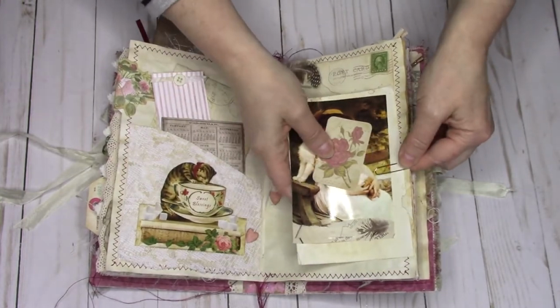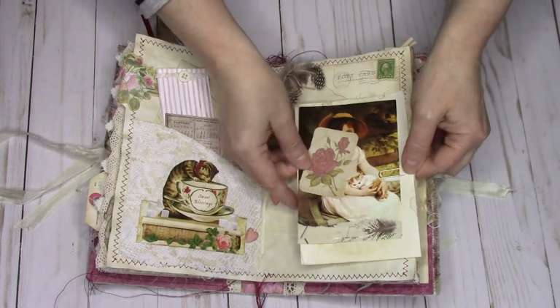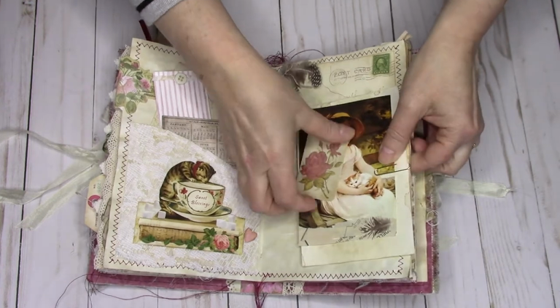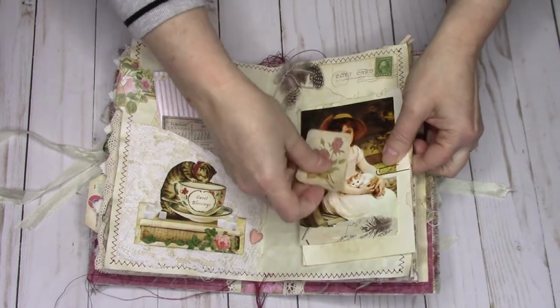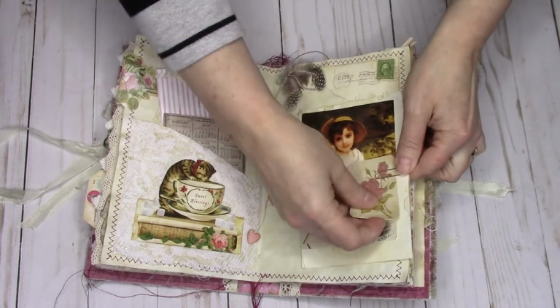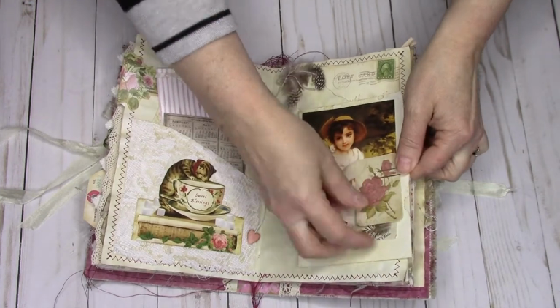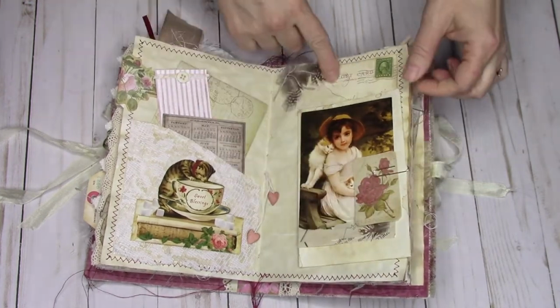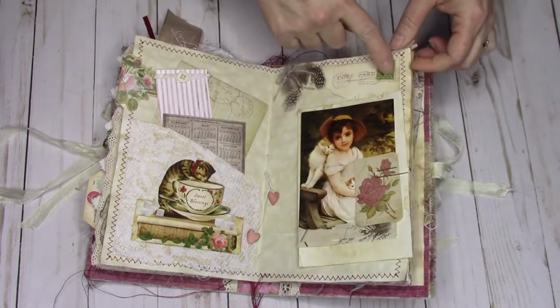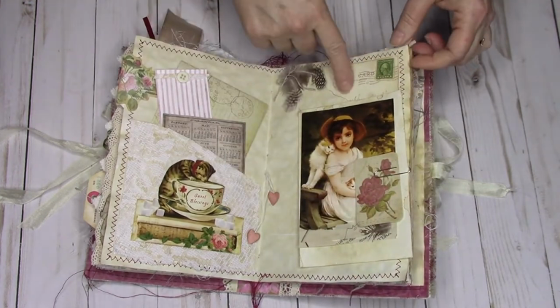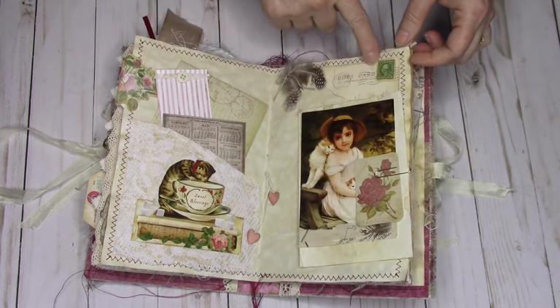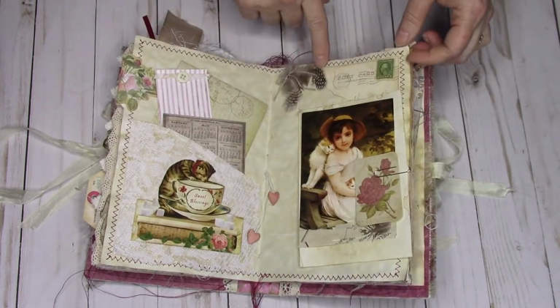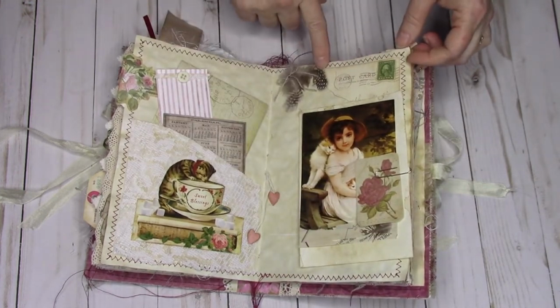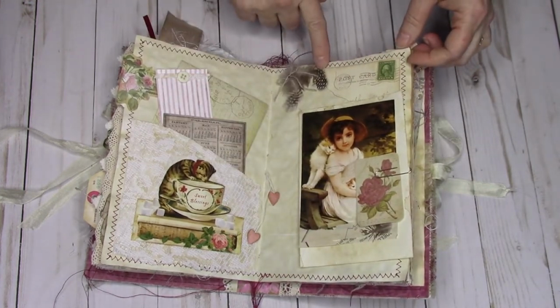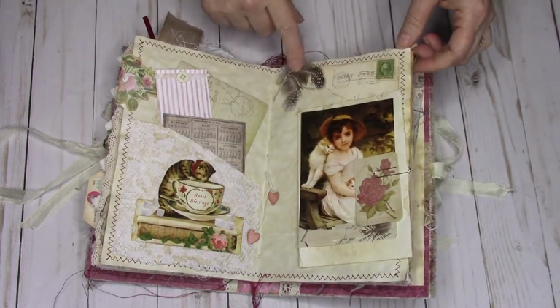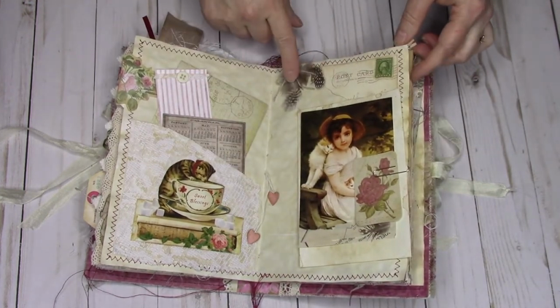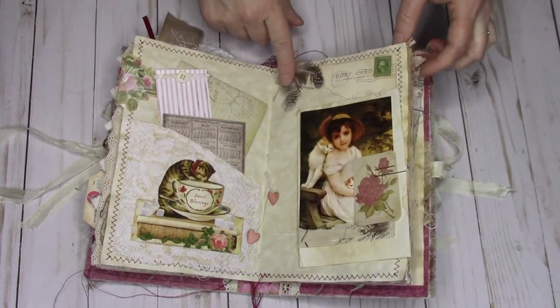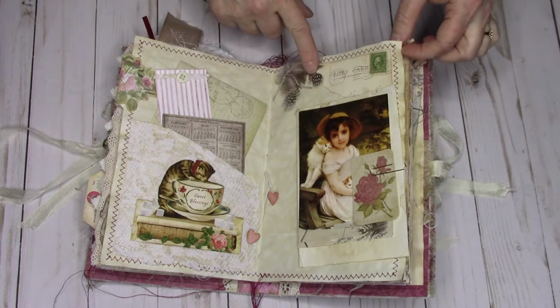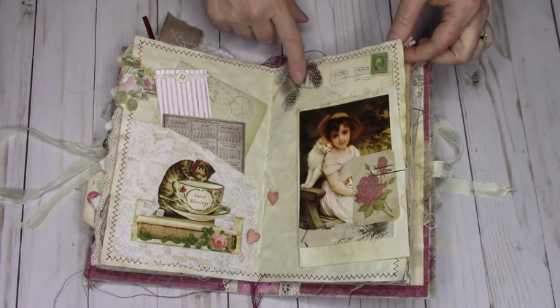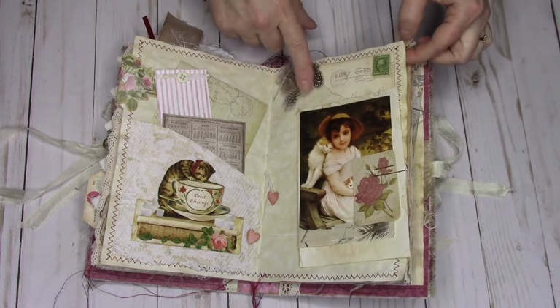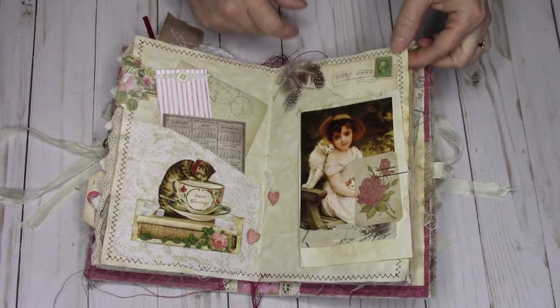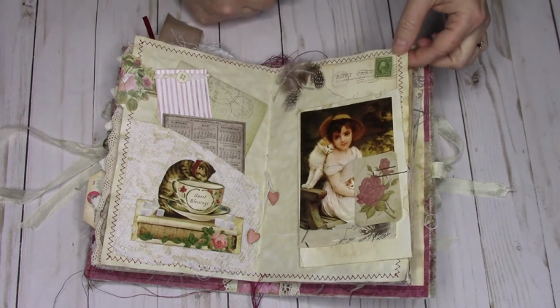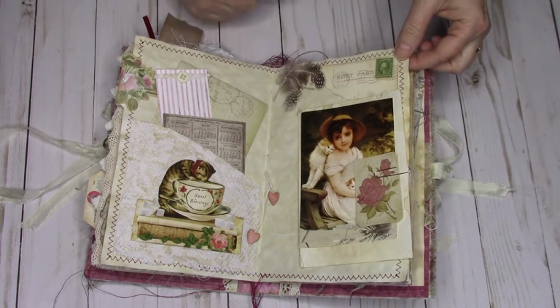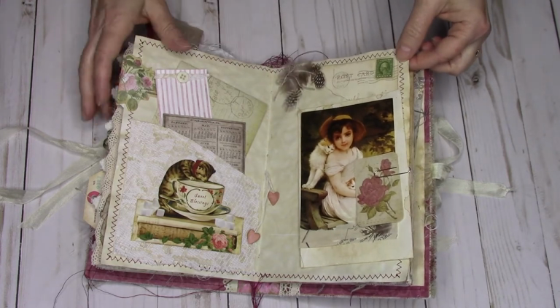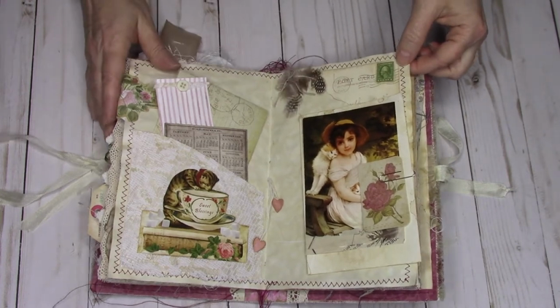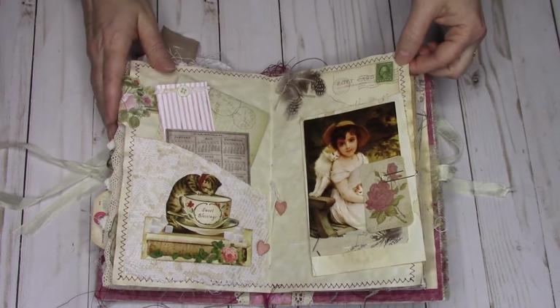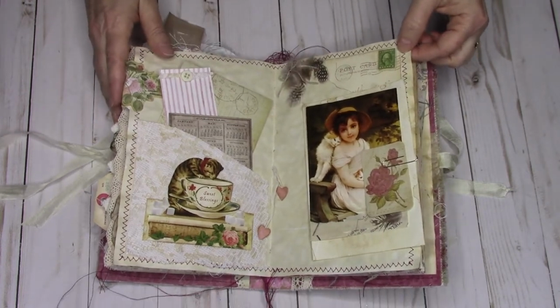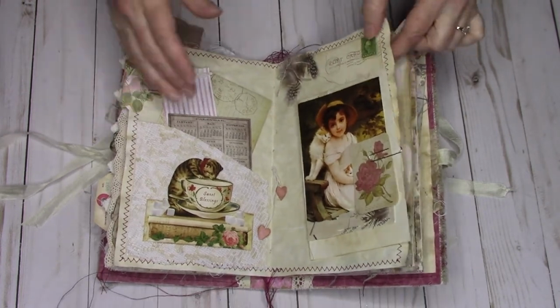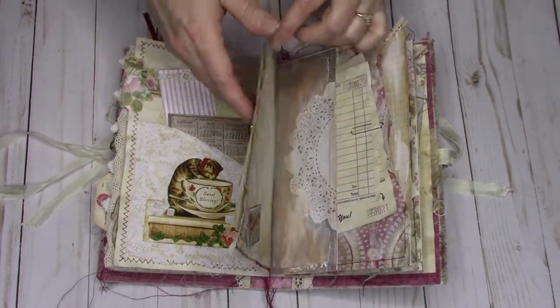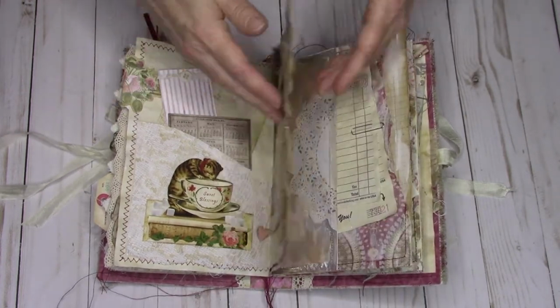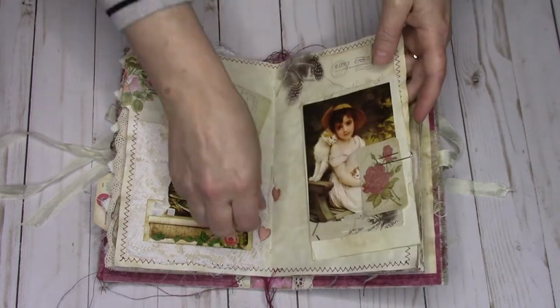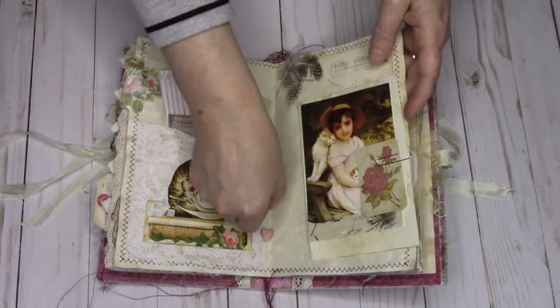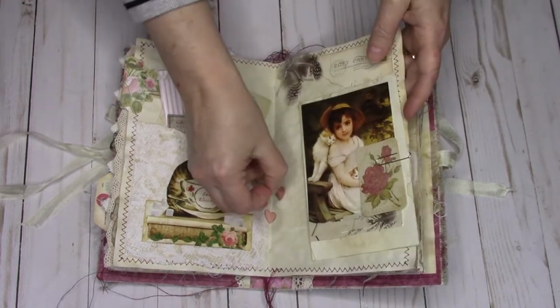I put that there. This came in a little packet I ordered — I liked how it went on the corner. And once again just adding those little feather pieces on my hearts.